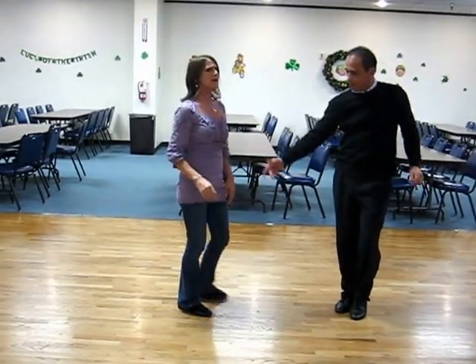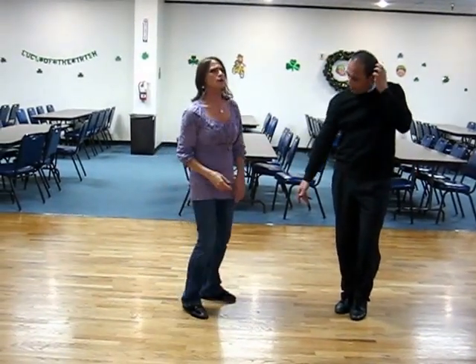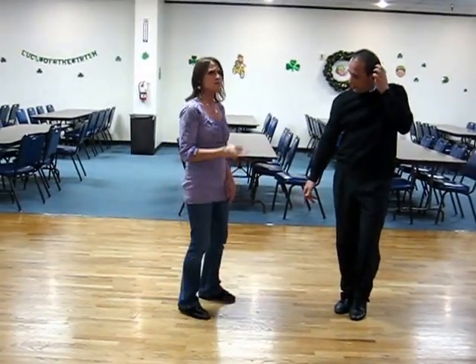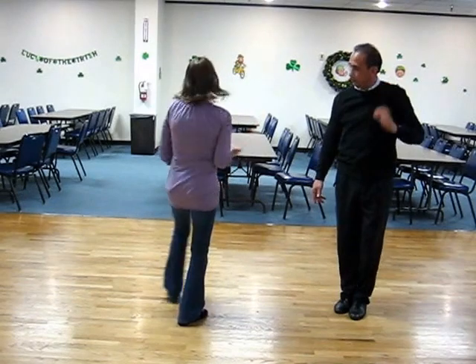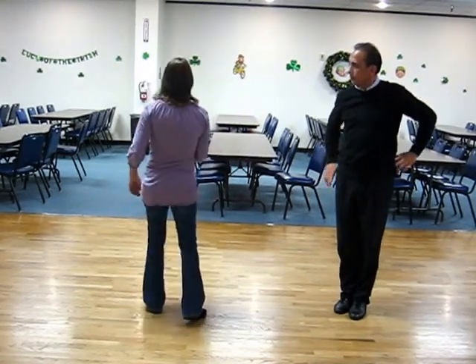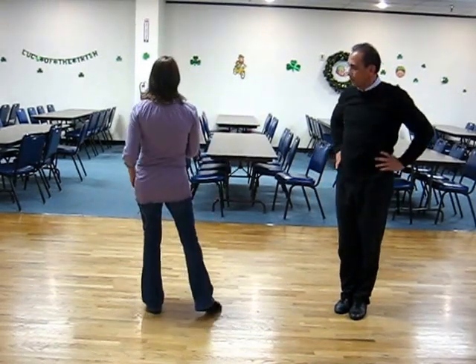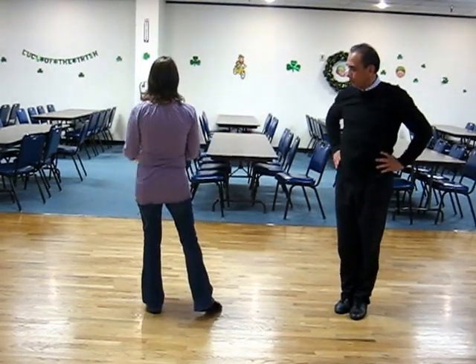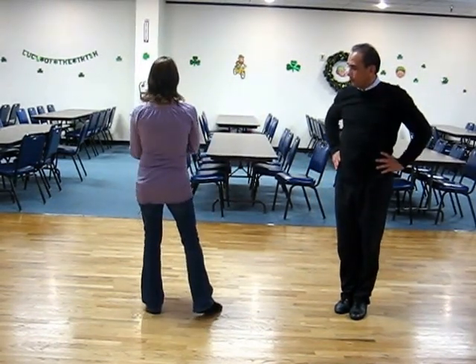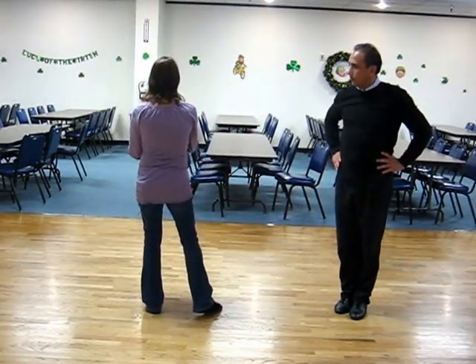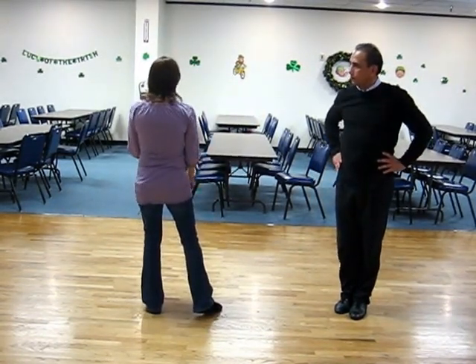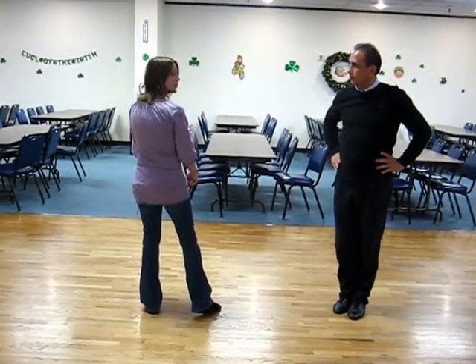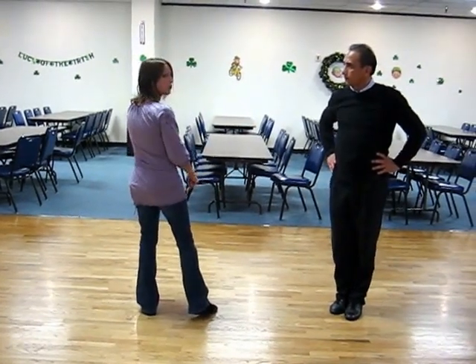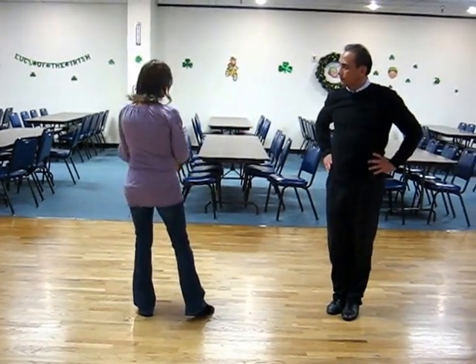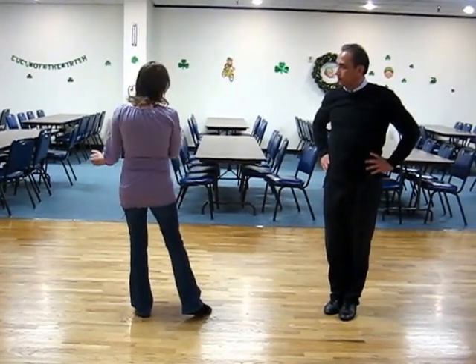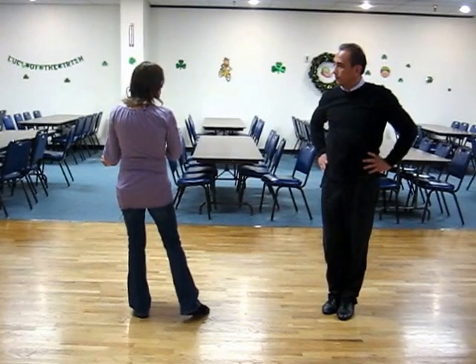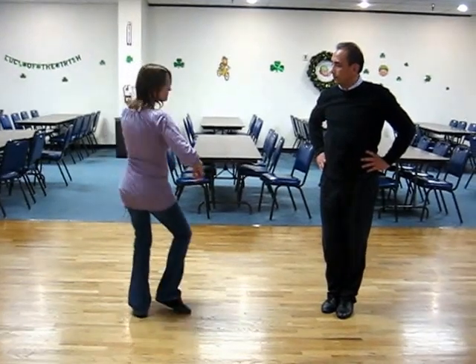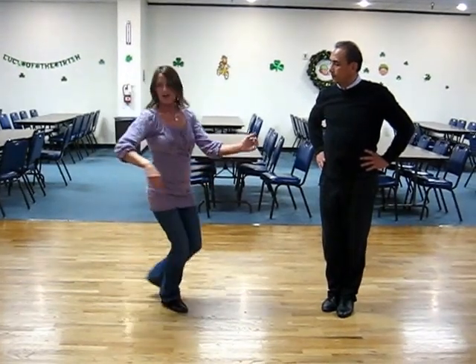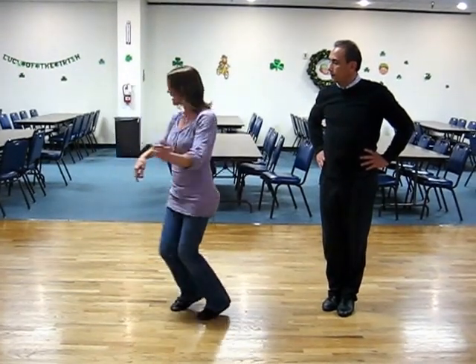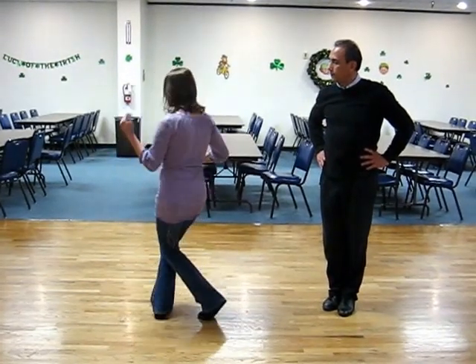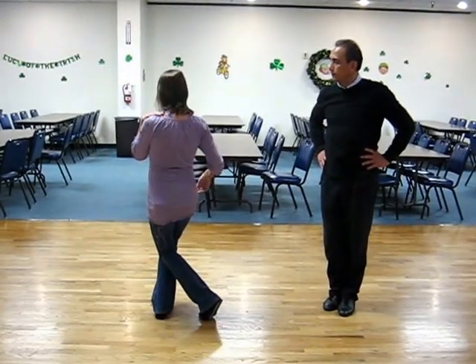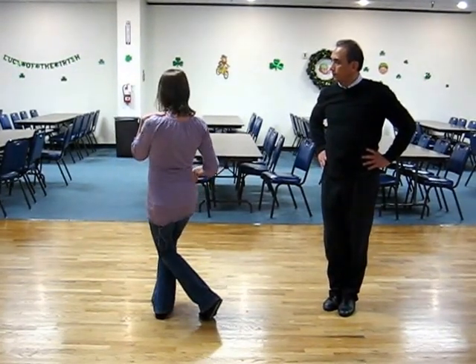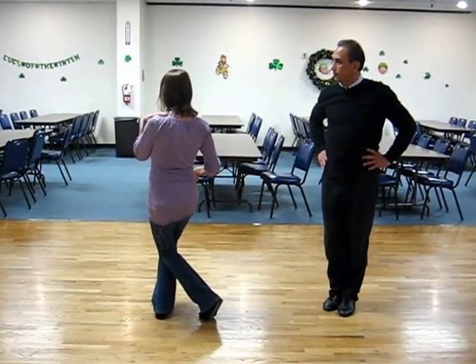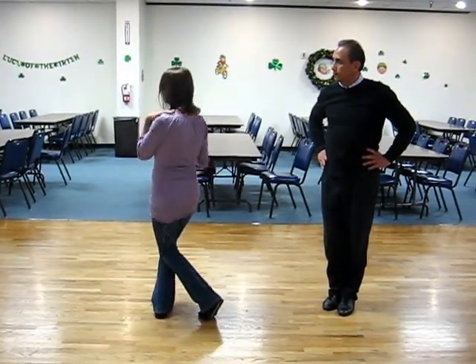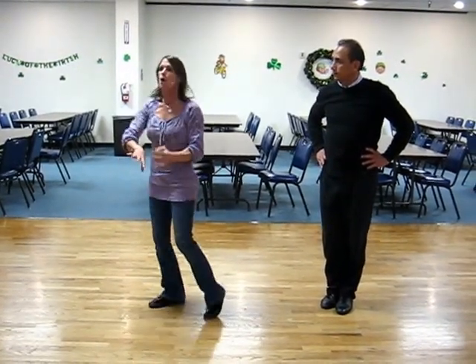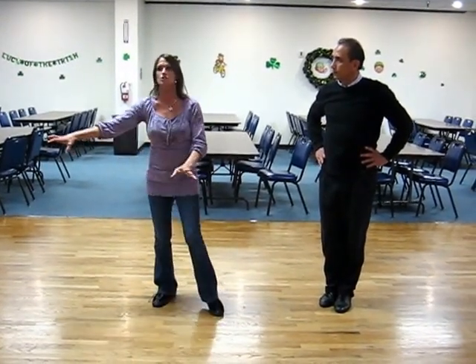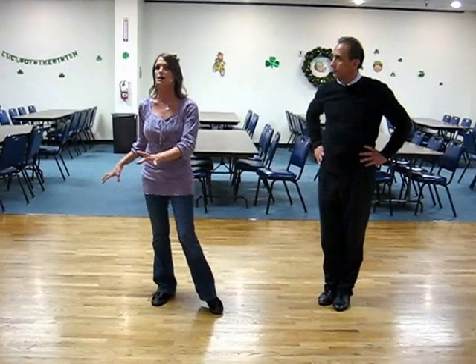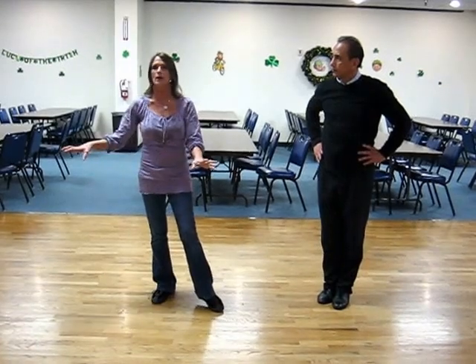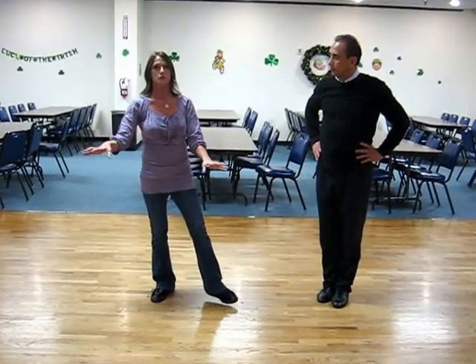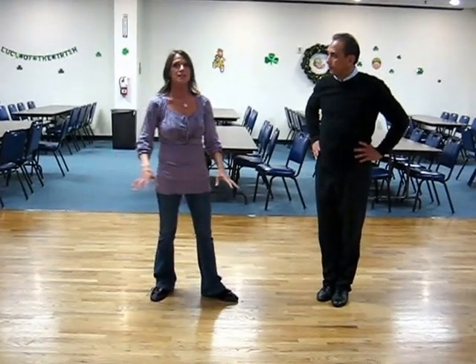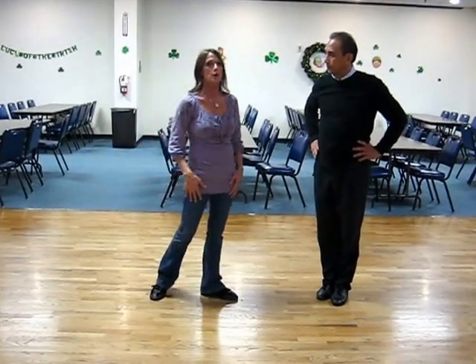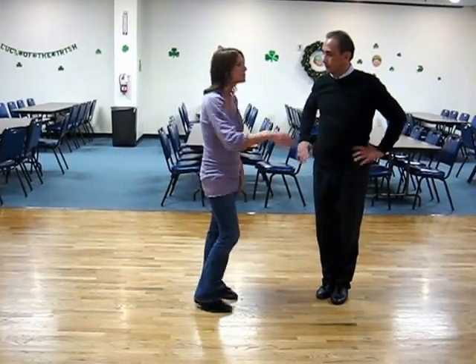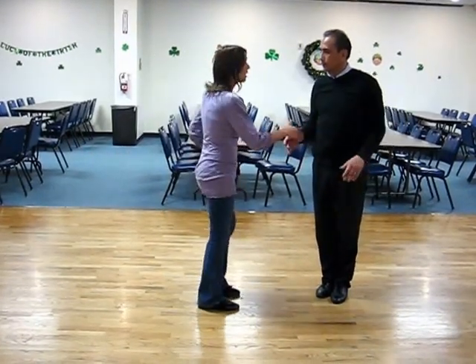Man's footwork: guys, when you get on your left foot for count four and you stop her, you're on a foam hook. Keep the action of five, up, six as tight as possible. You don't want to travel out and away on that, or you will disconnect from your partner.